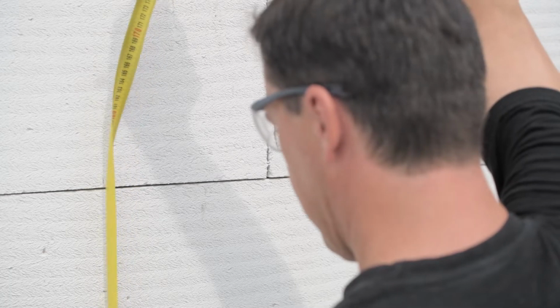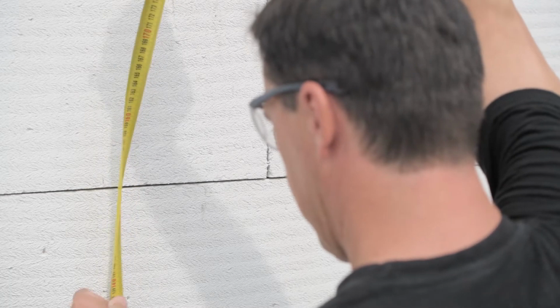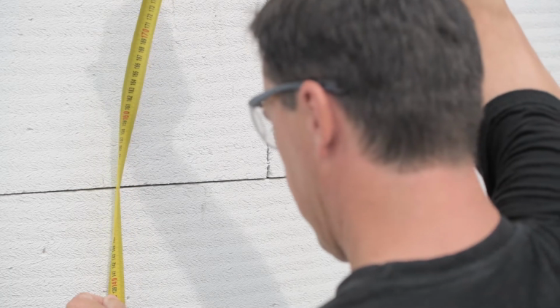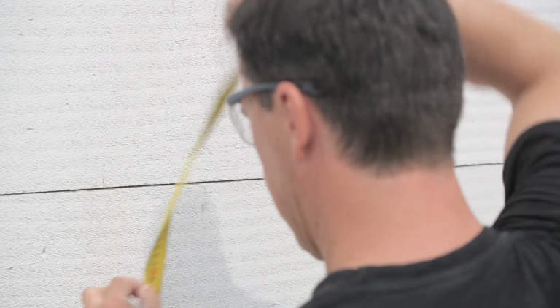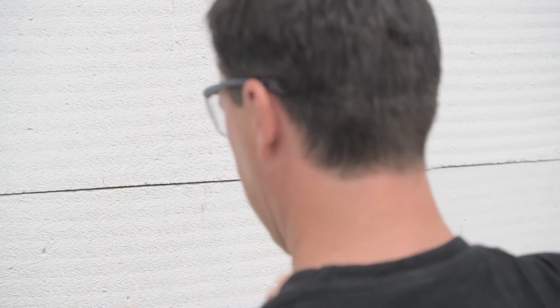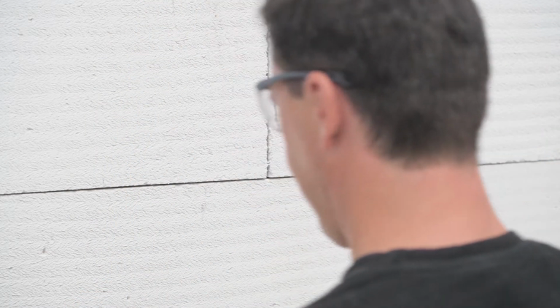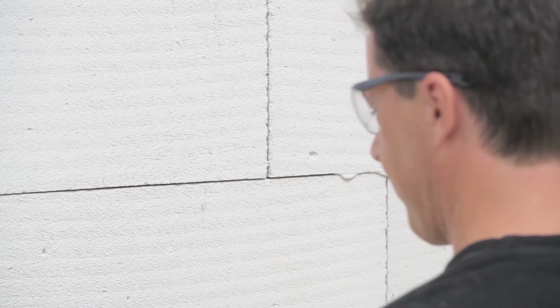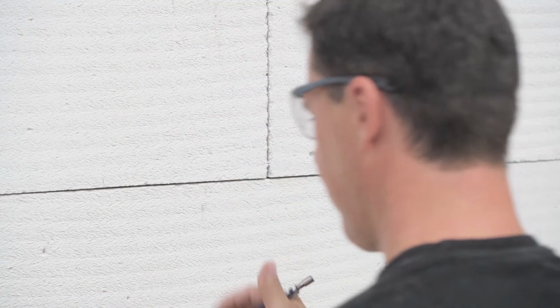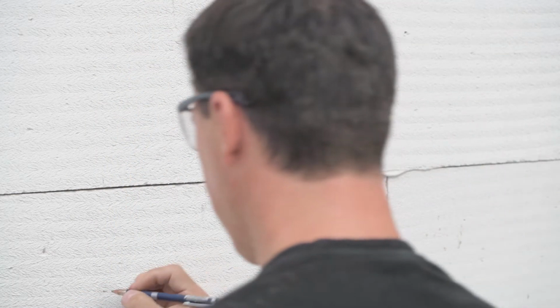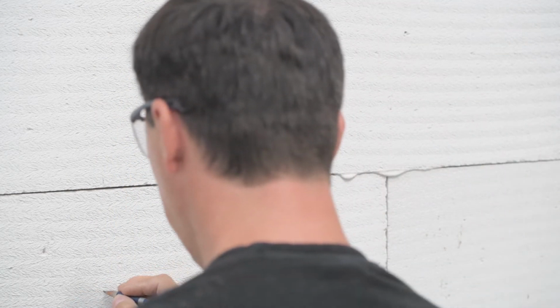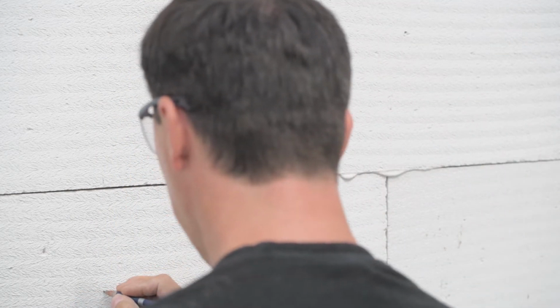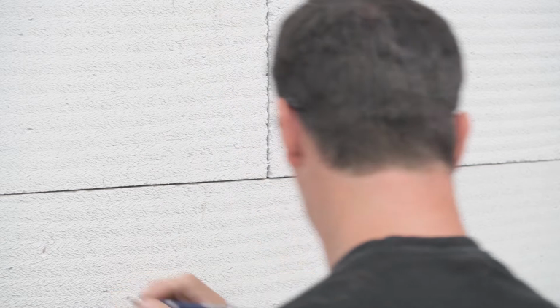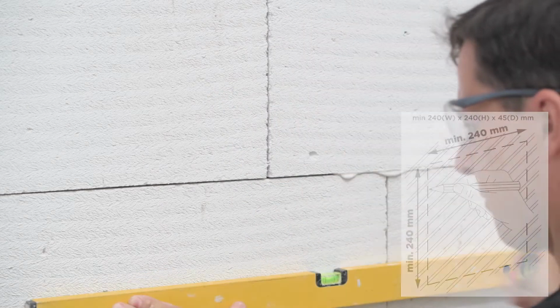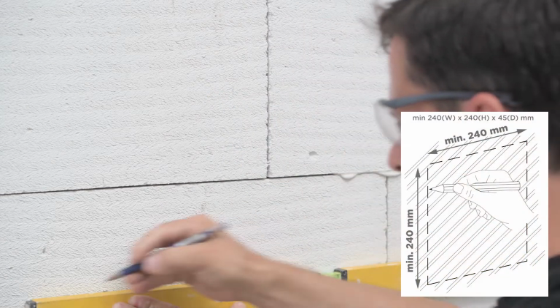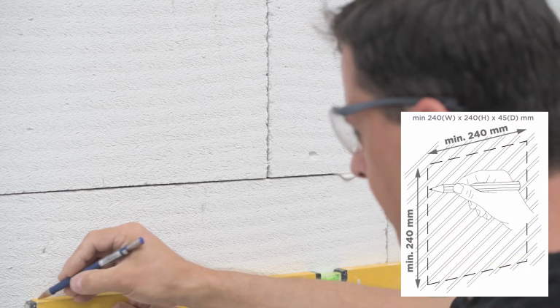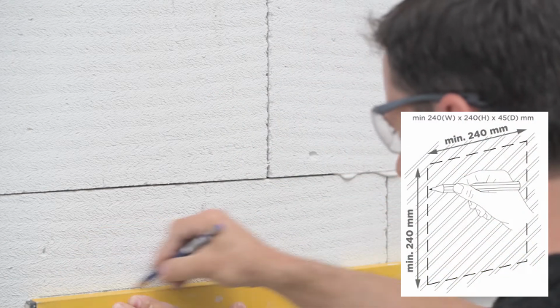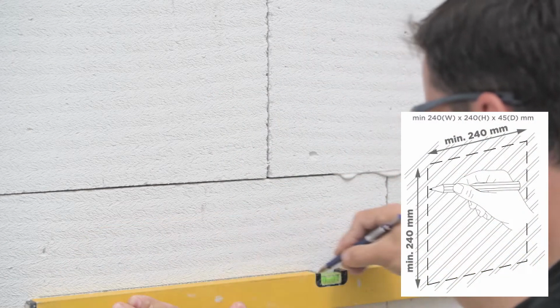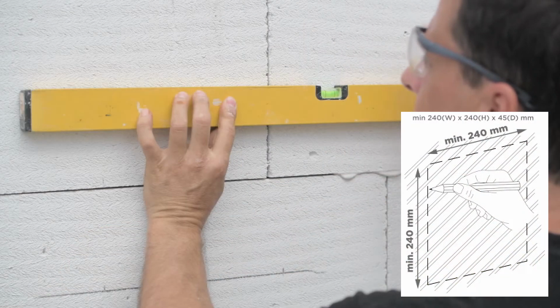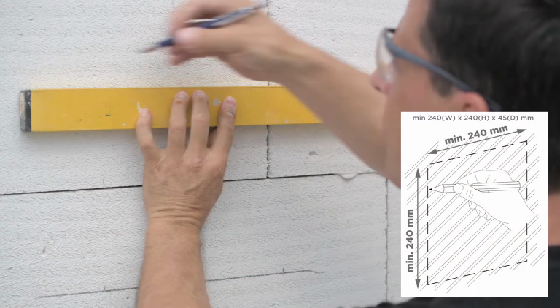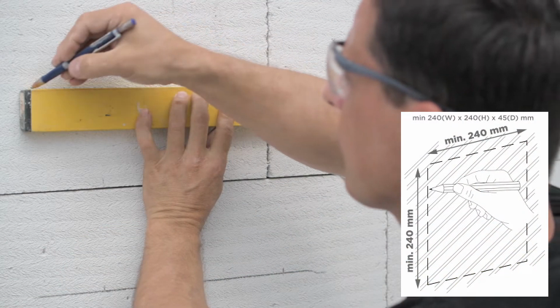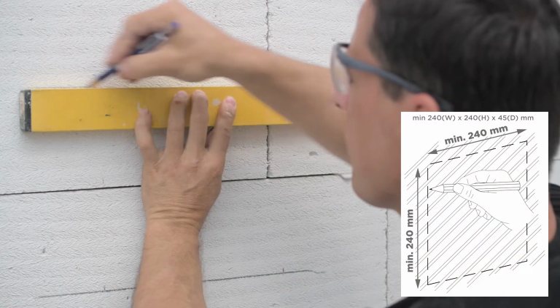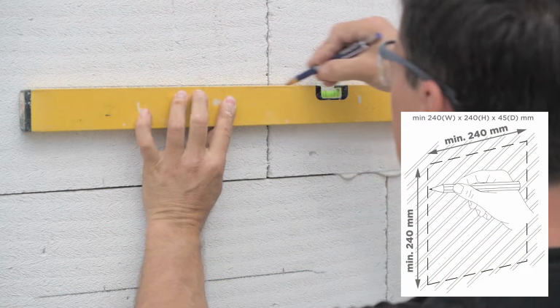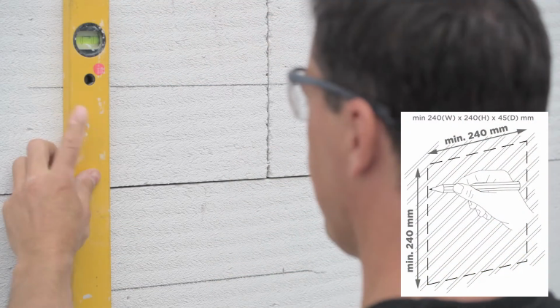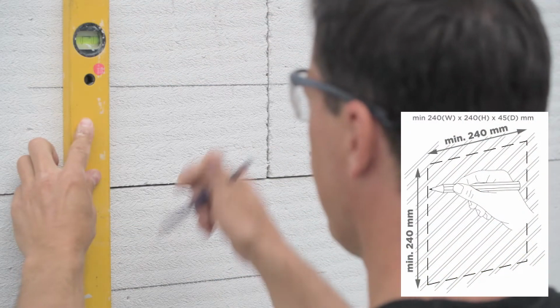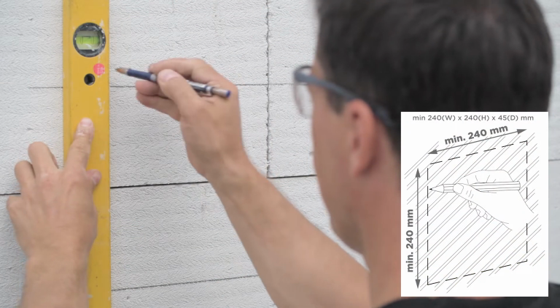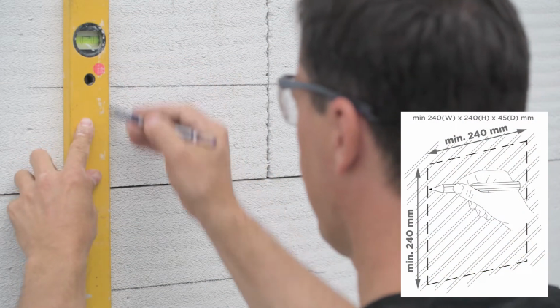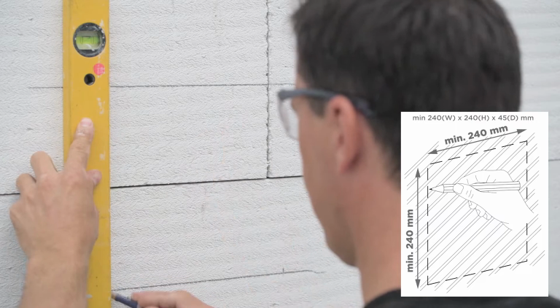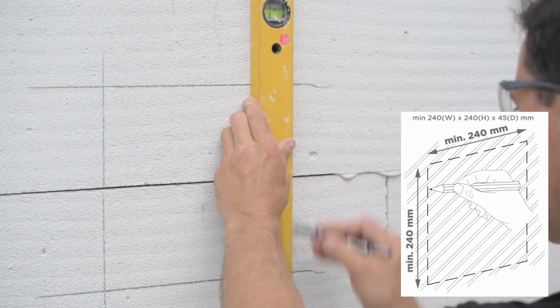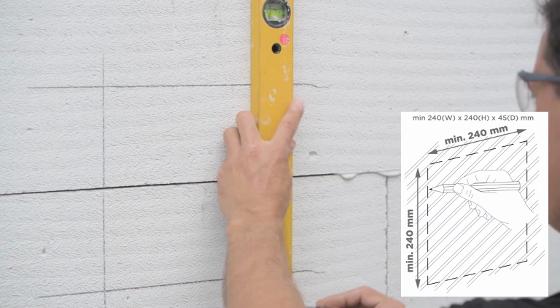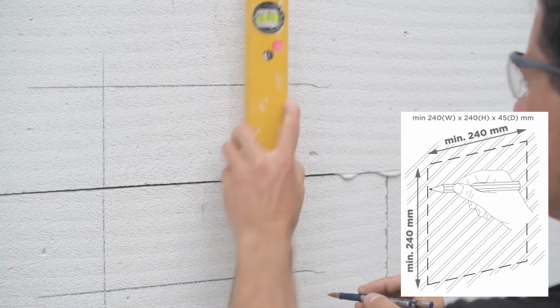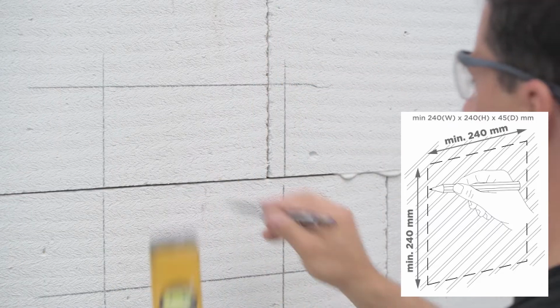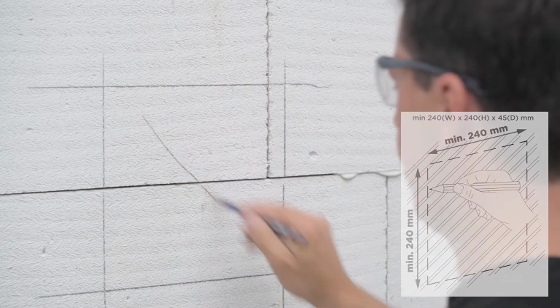Now that we know what we'll need, we can start by cutting a hole in the wall. The hole needs to measure at least 240 x 240 x 45 mm.